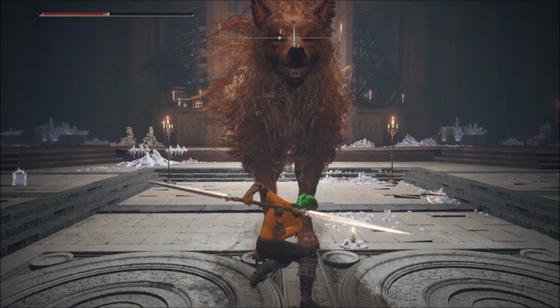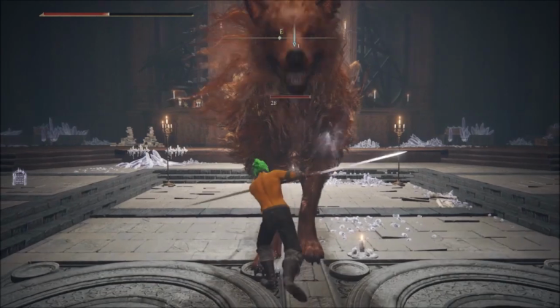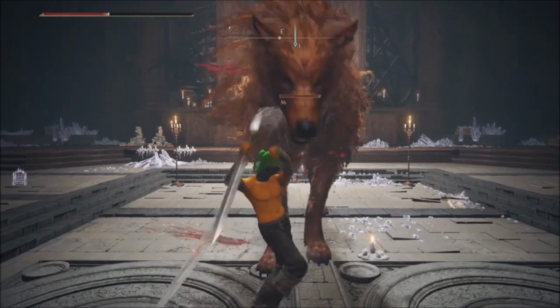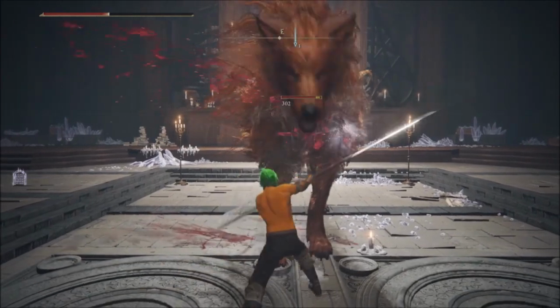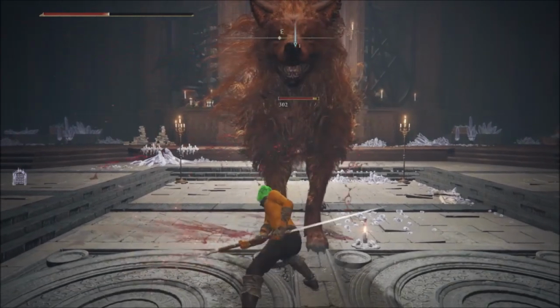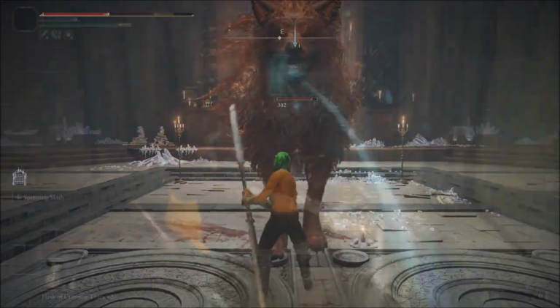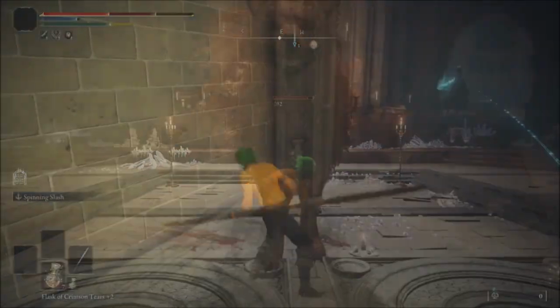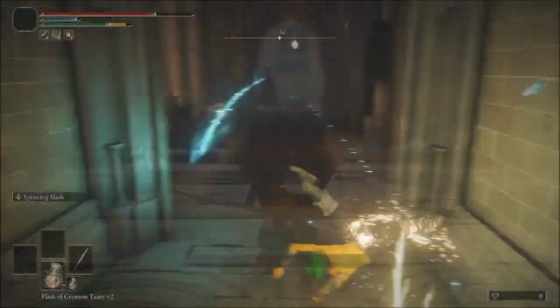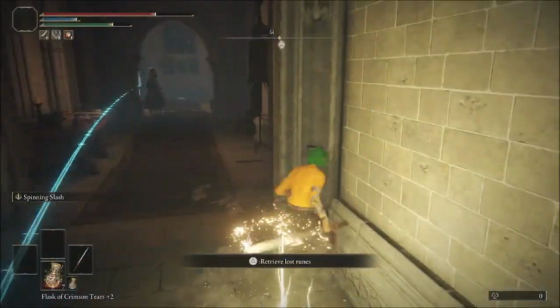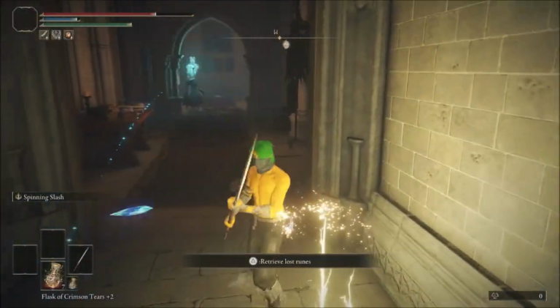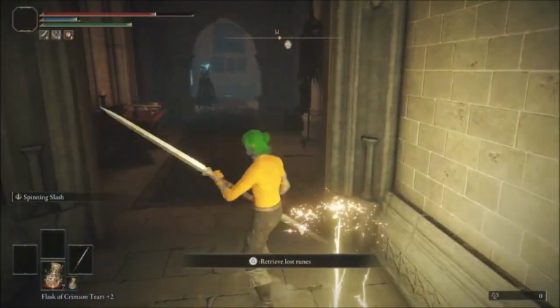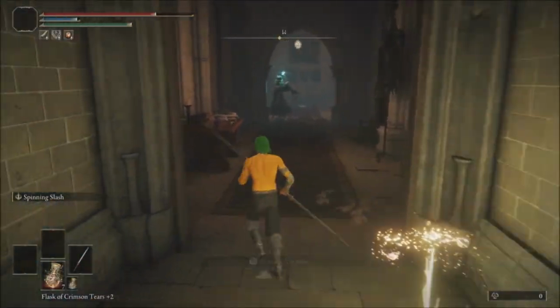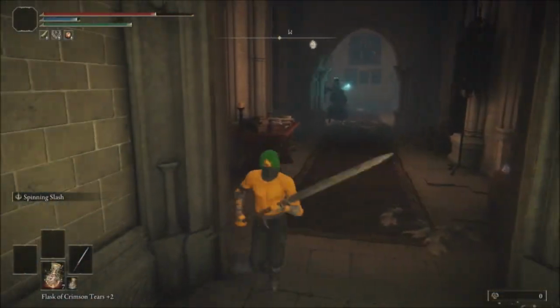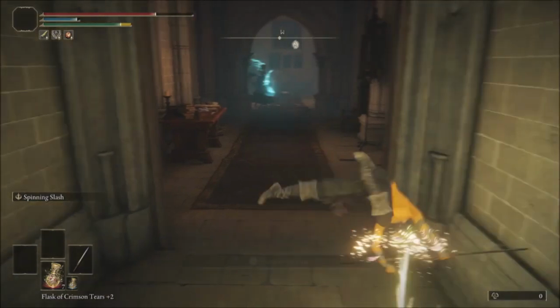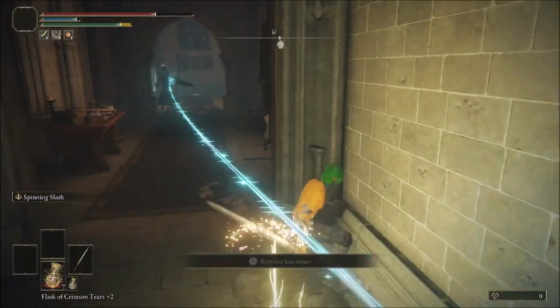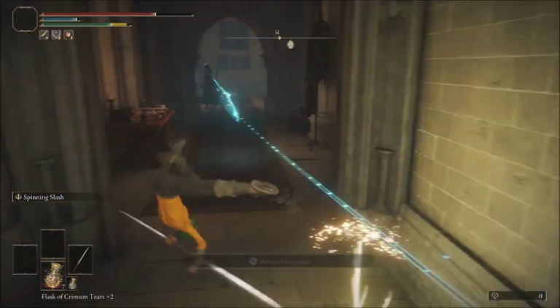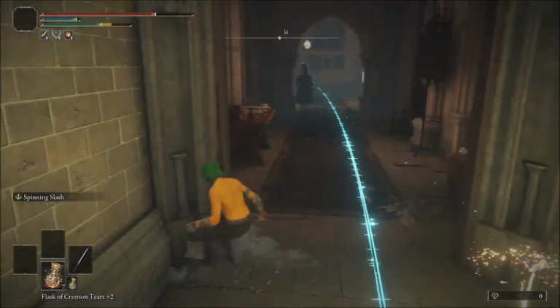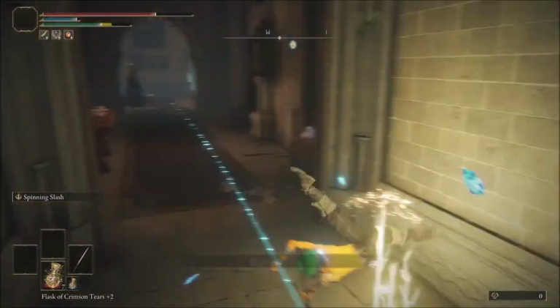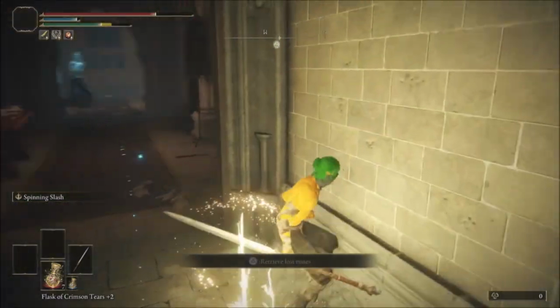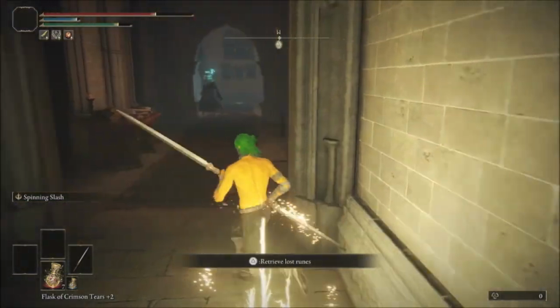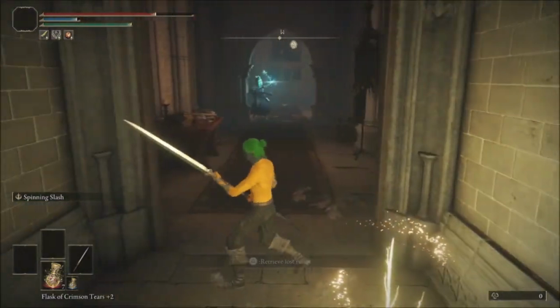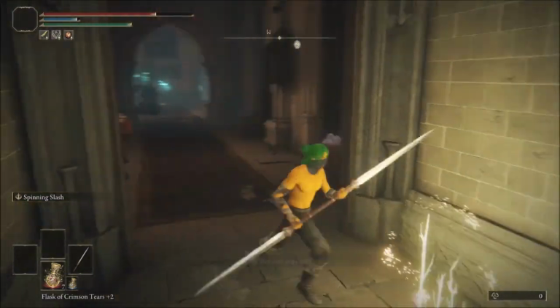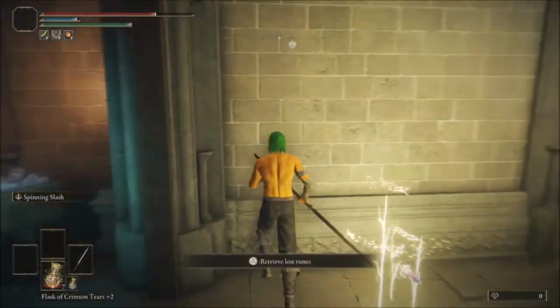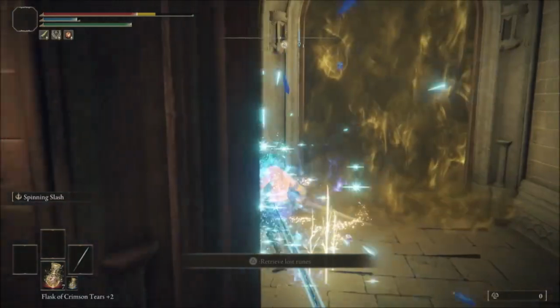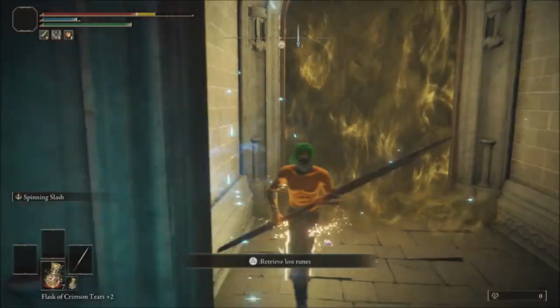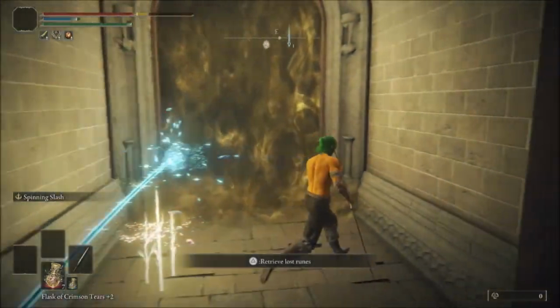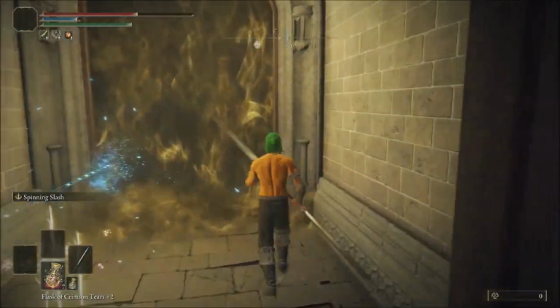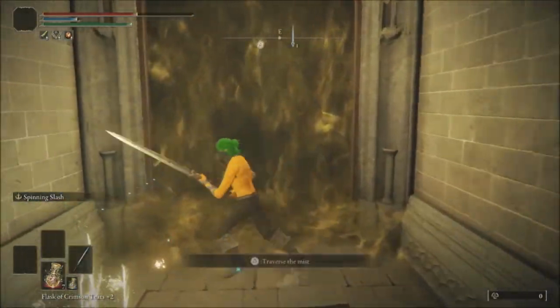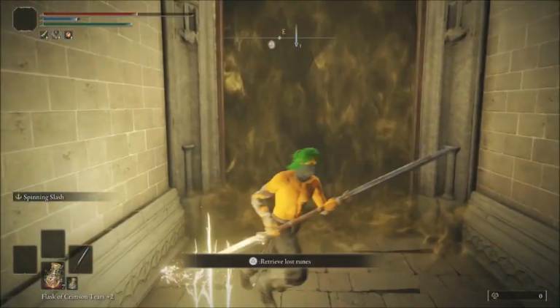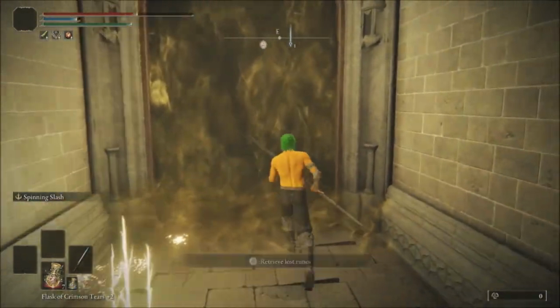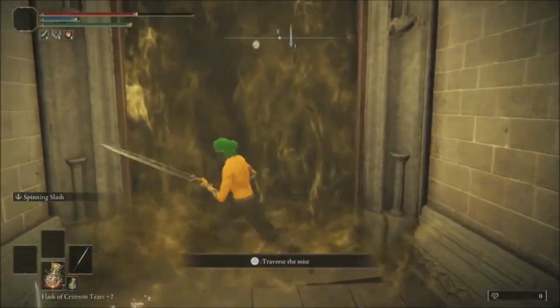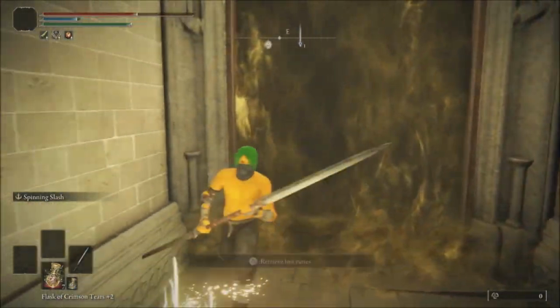So without further ado, let's jump right into the guide. The key to this cheese is to enter the boss arena doing a collision animation. In other words, you need to time it so that your tarnished traverses the mist while being hit by a projectile.